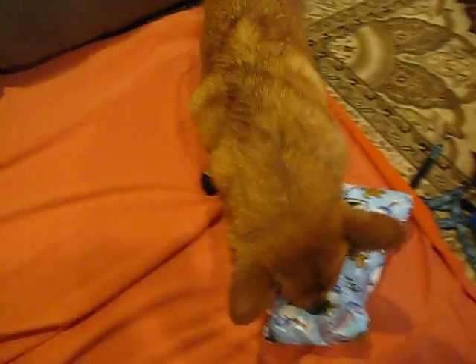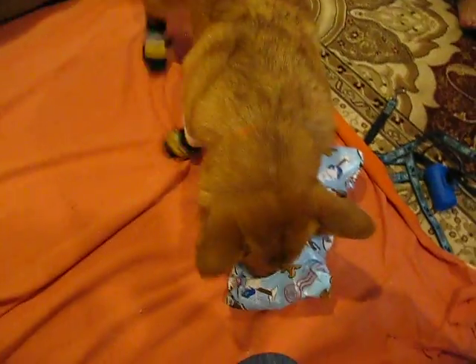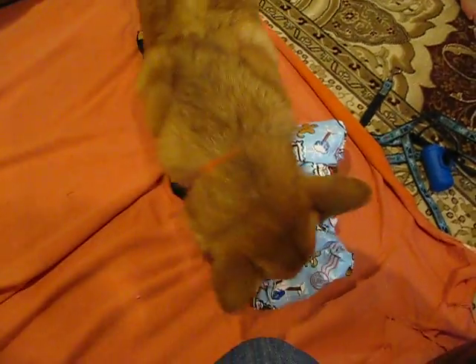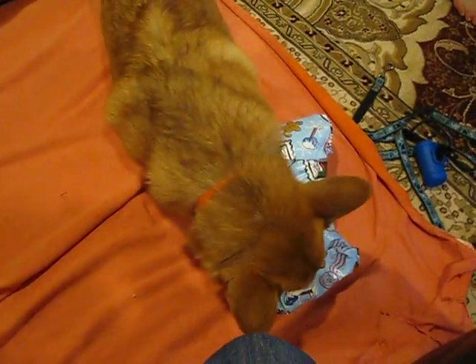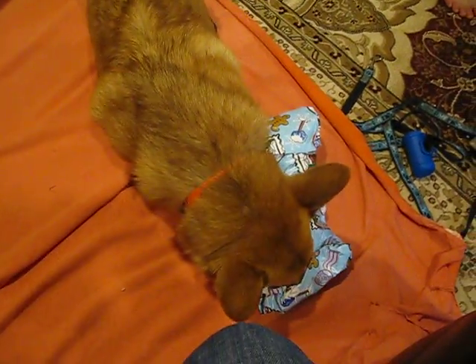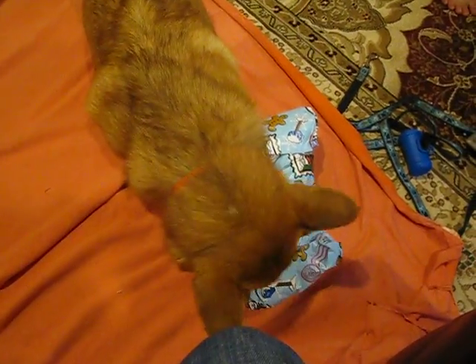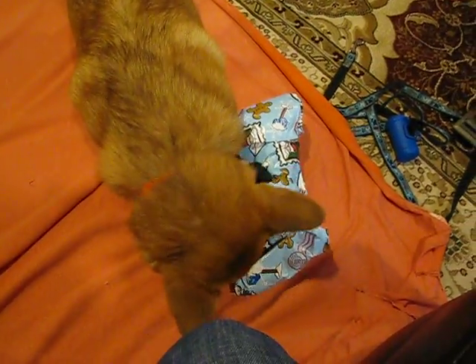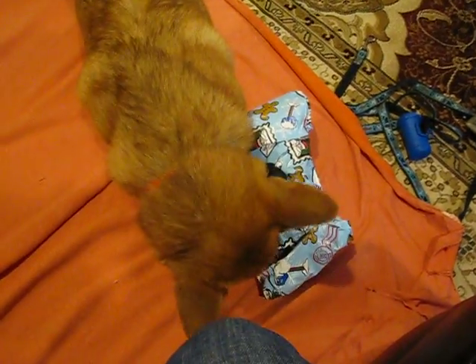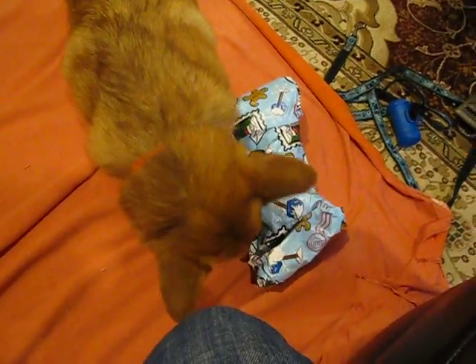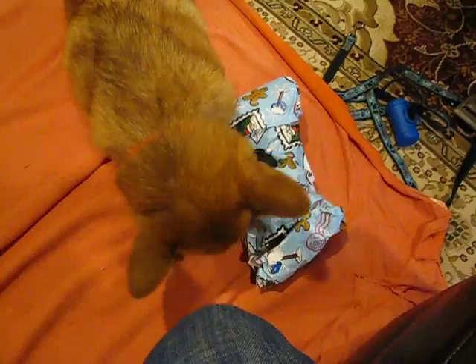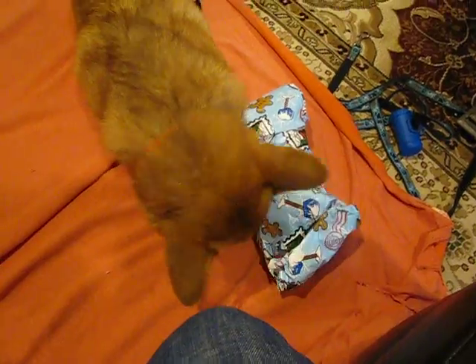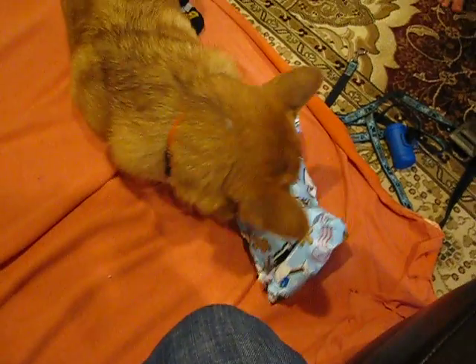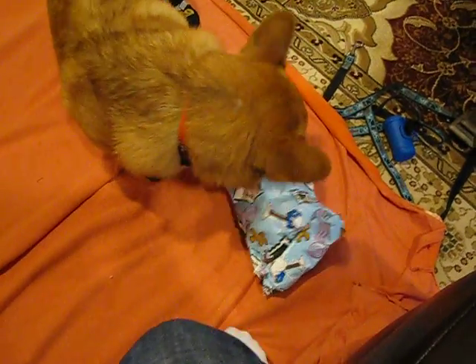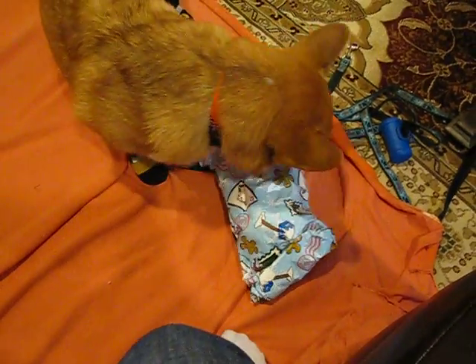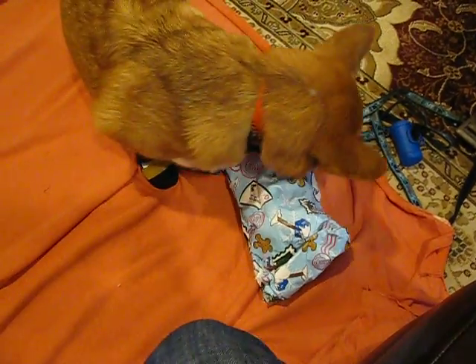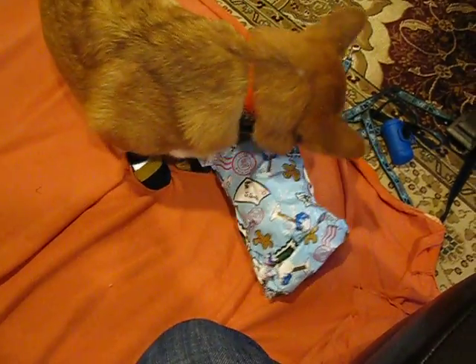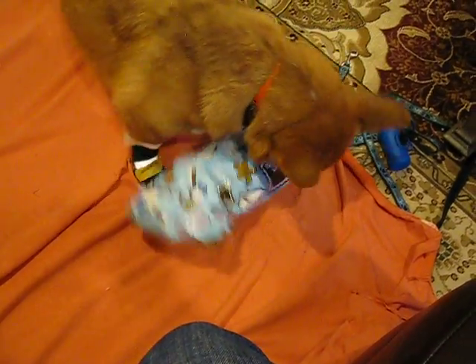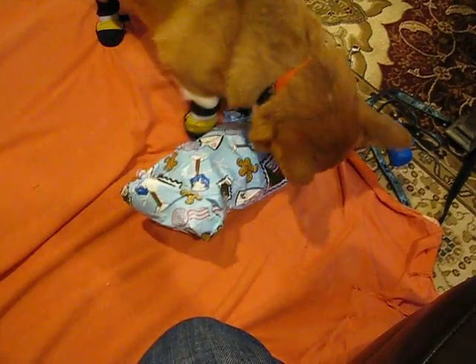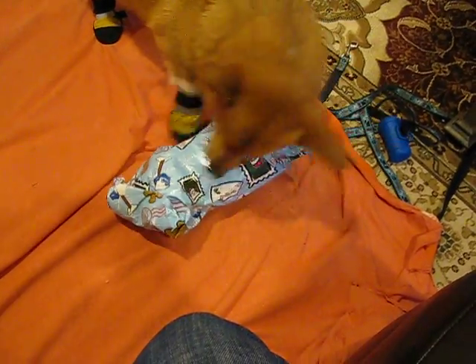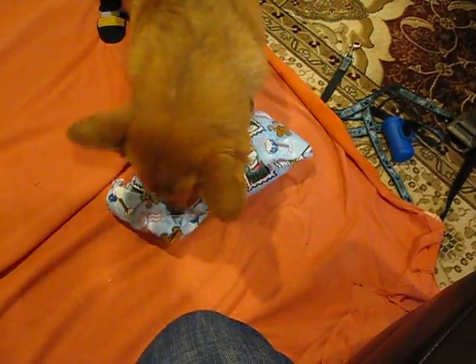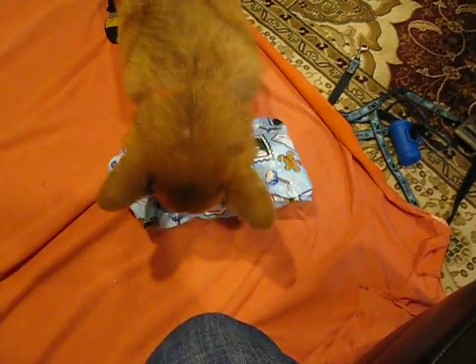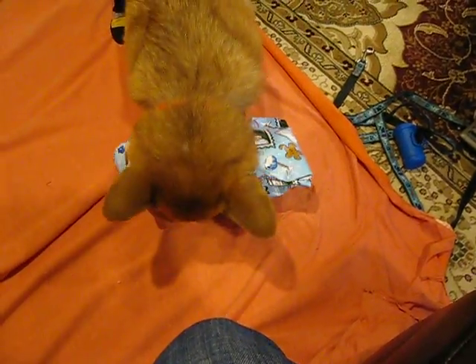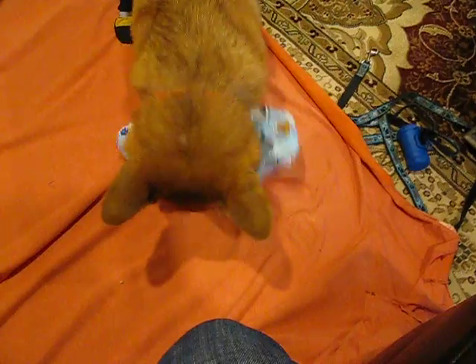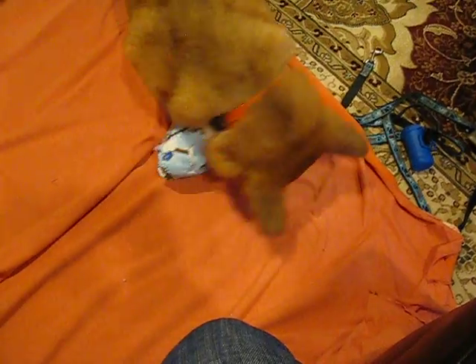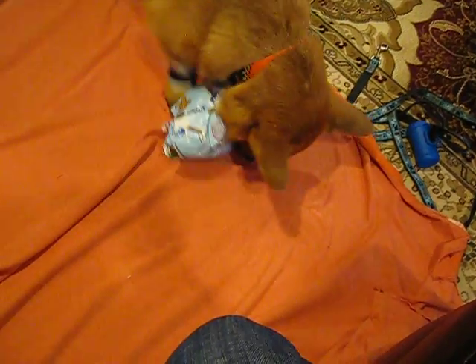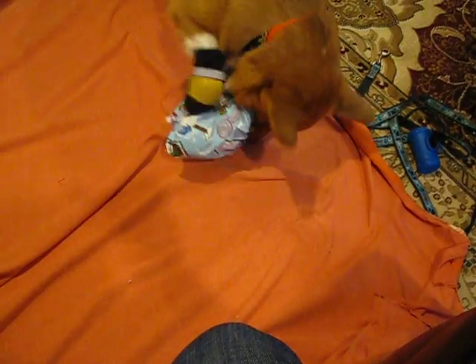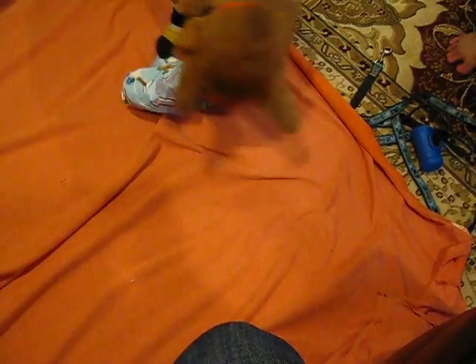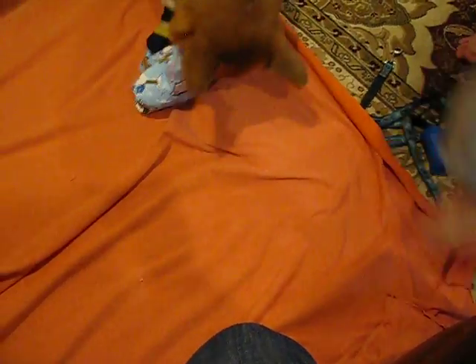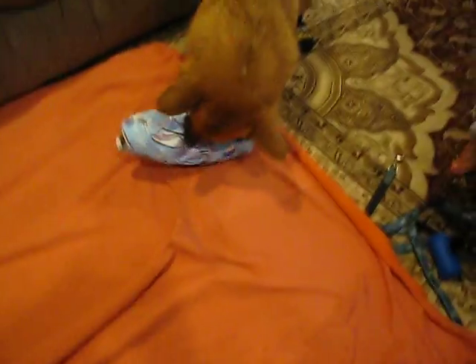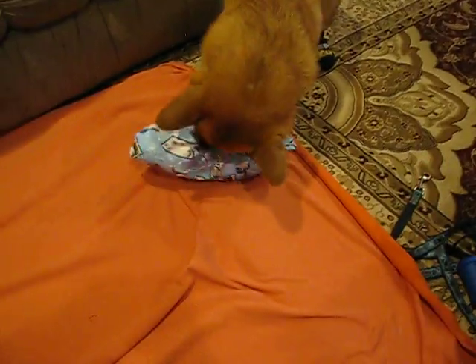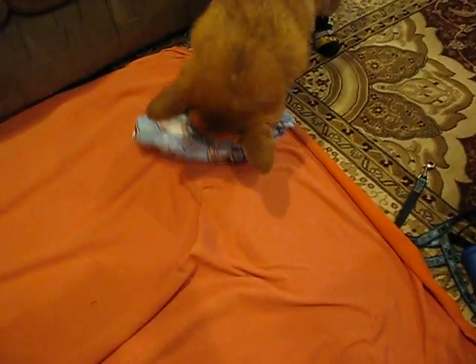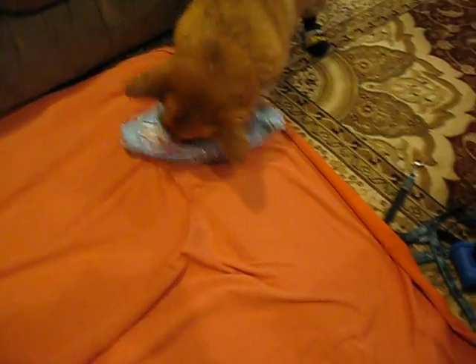Open it! He doesn't have his cloth to open it.